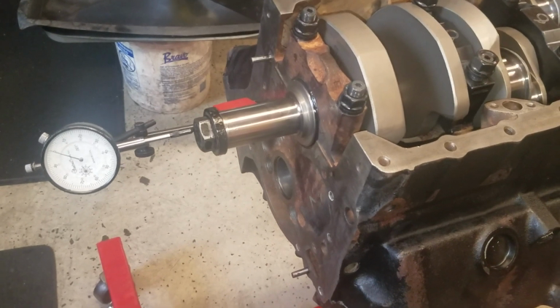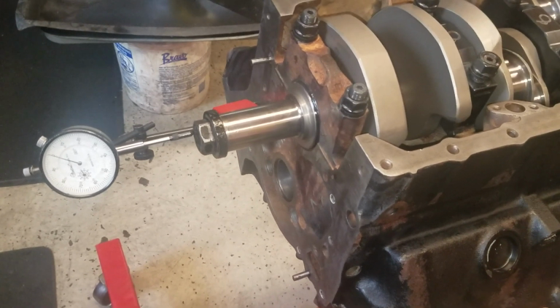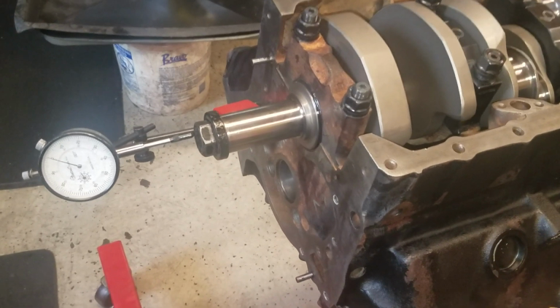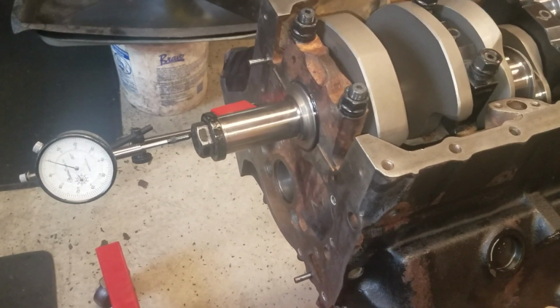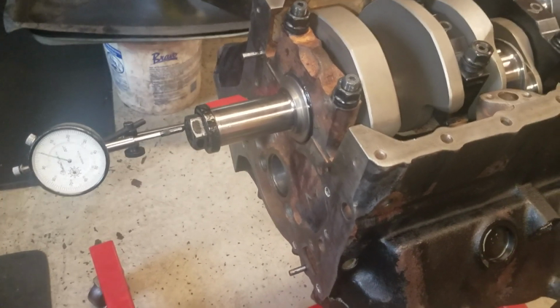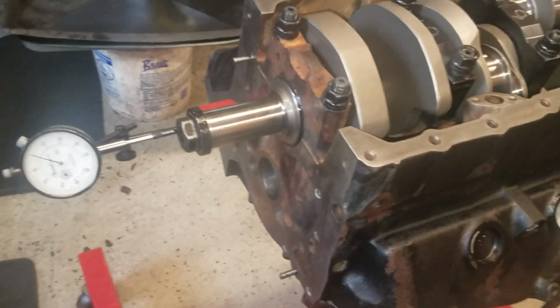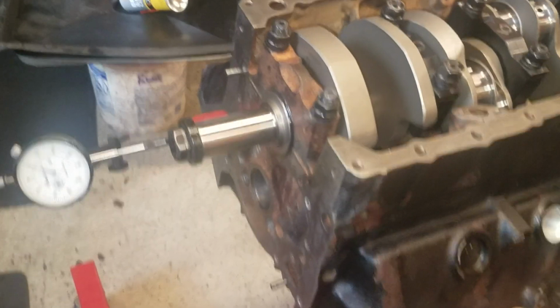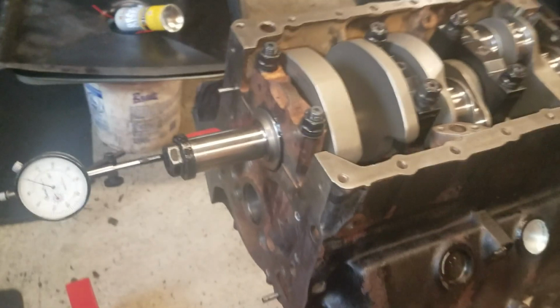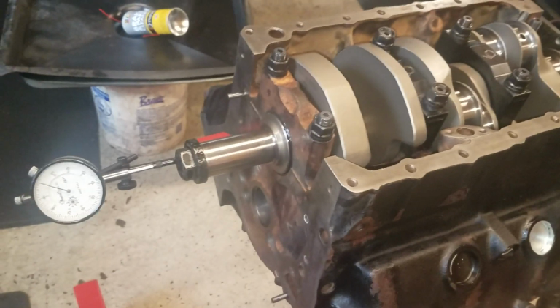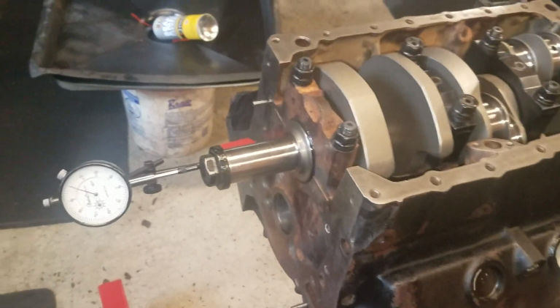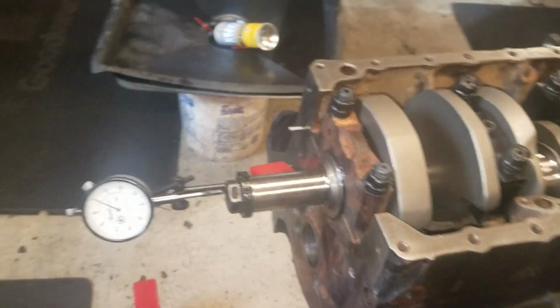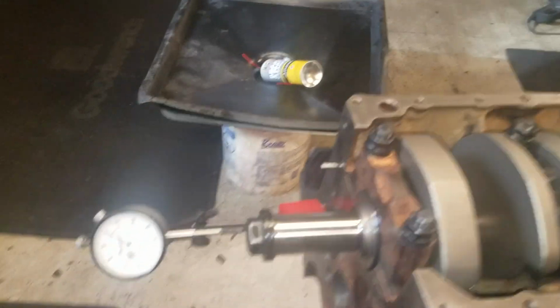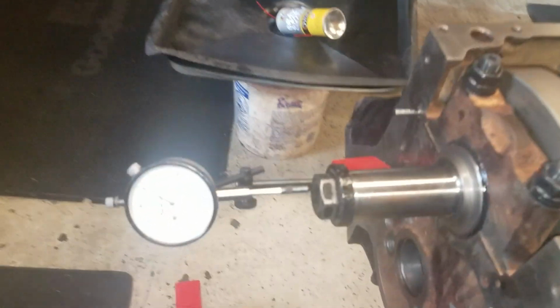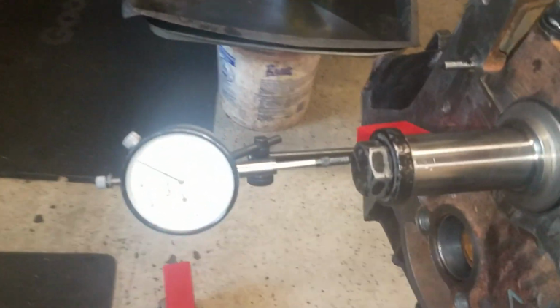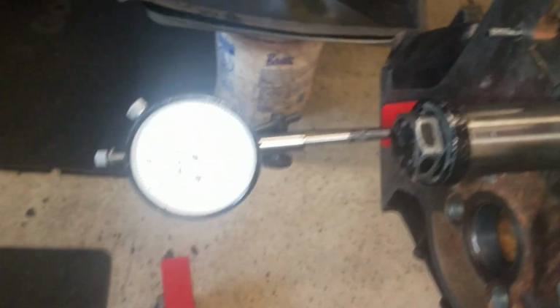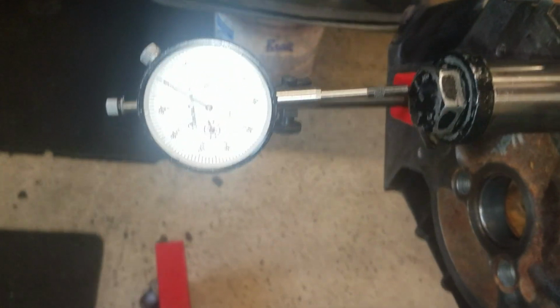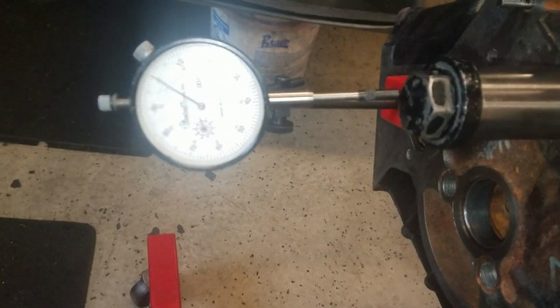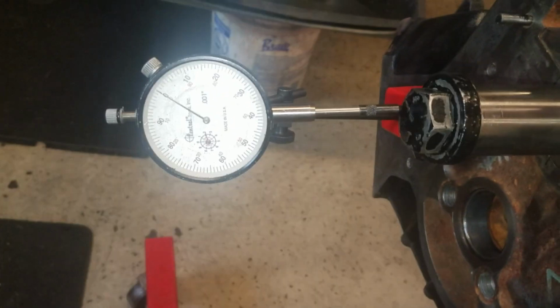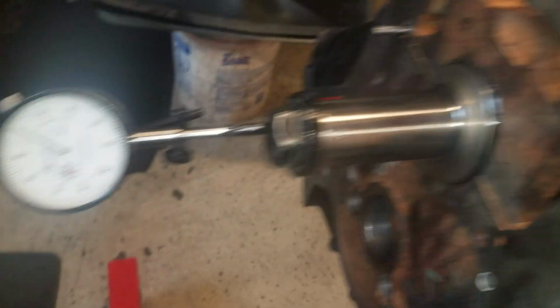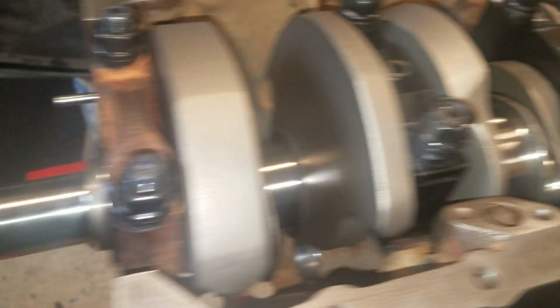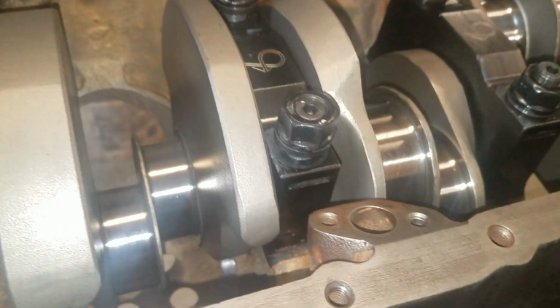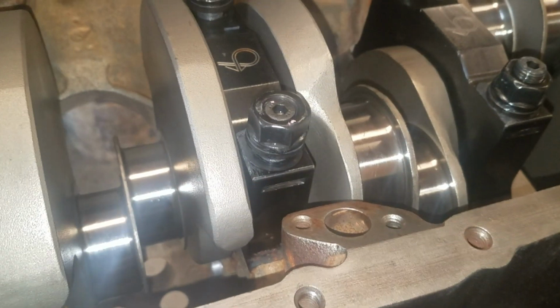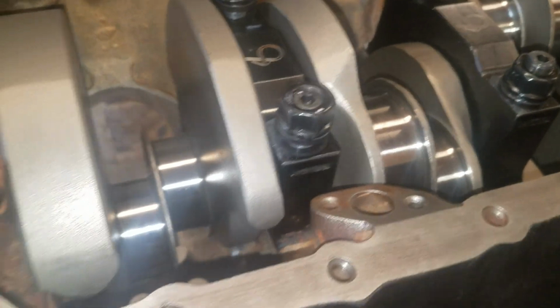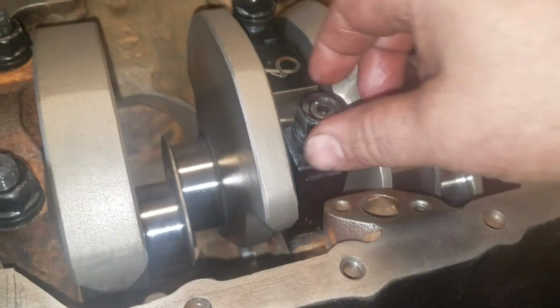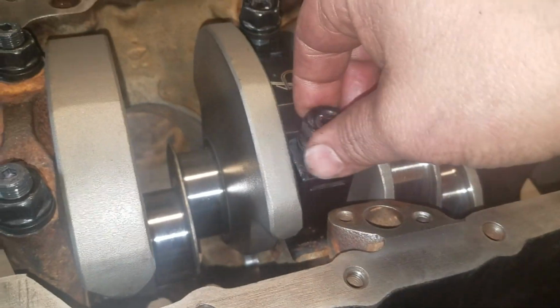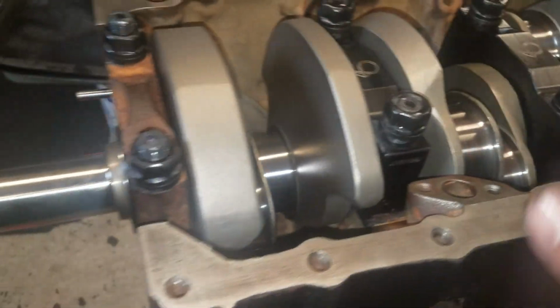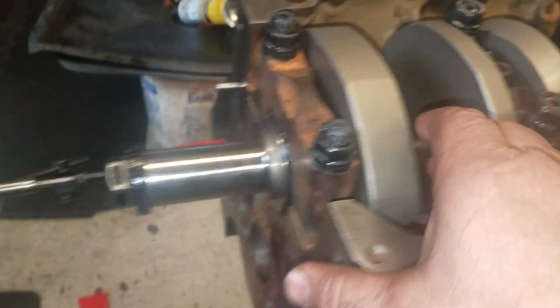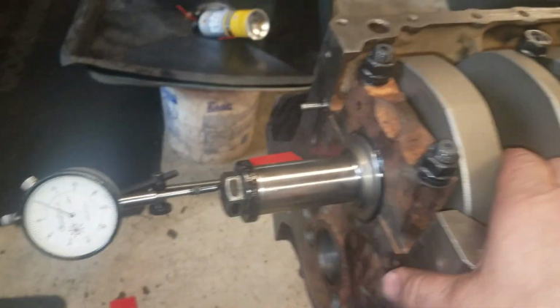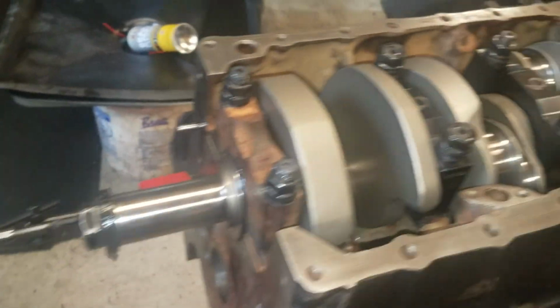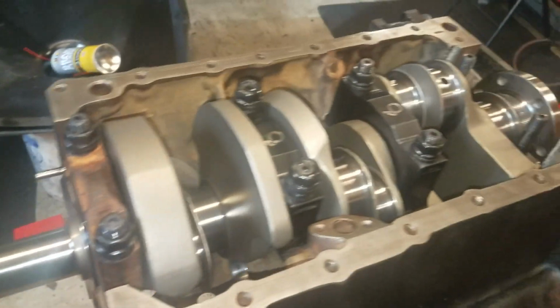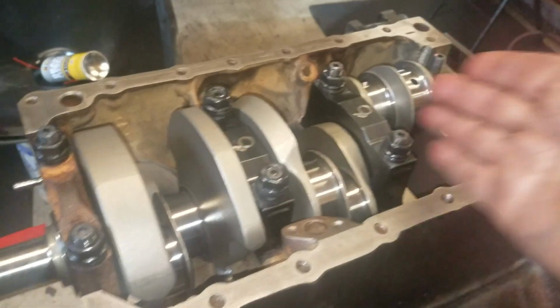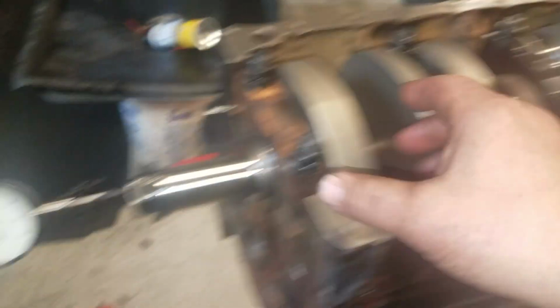This is going to demonstrate how to properly set the thrust when you're building an engine. I have the dial indicator zeroed, I have the thrust cap loose, and I've already smacked the crank fore and aft.